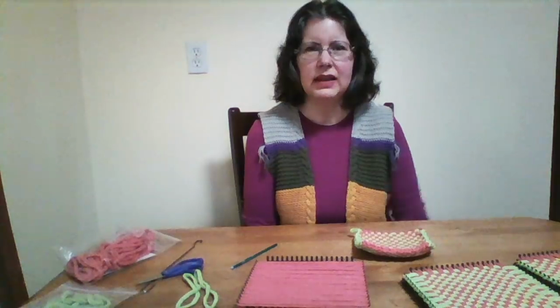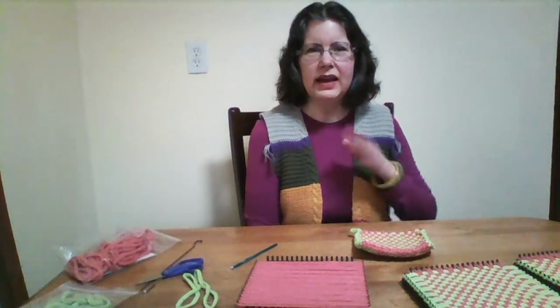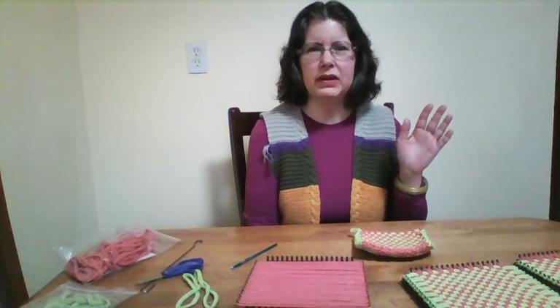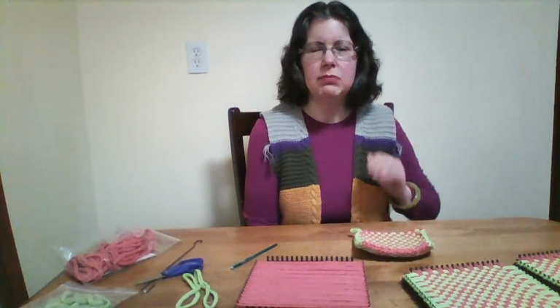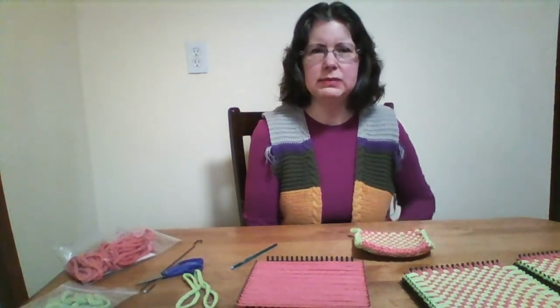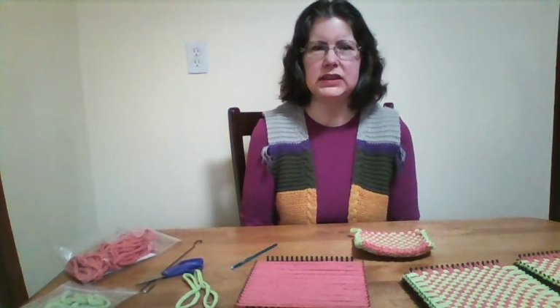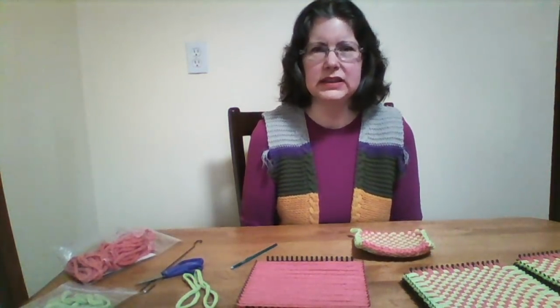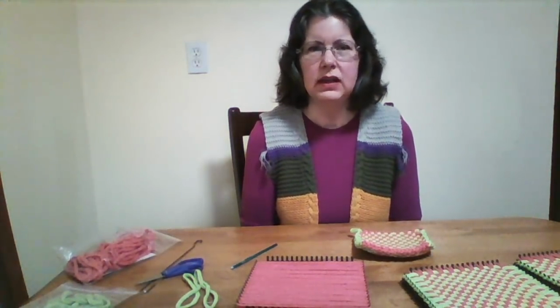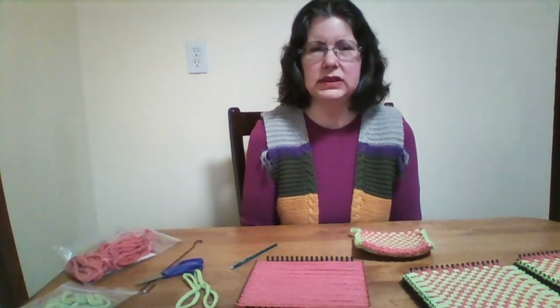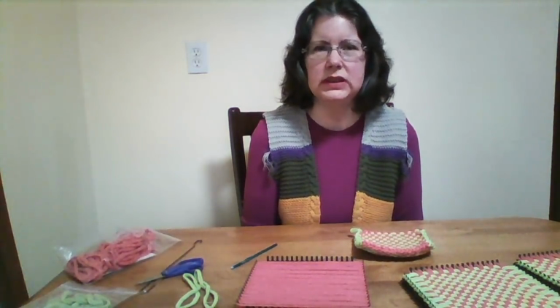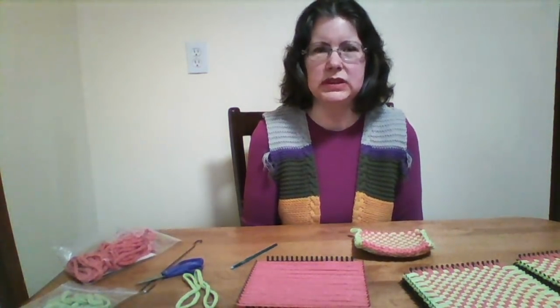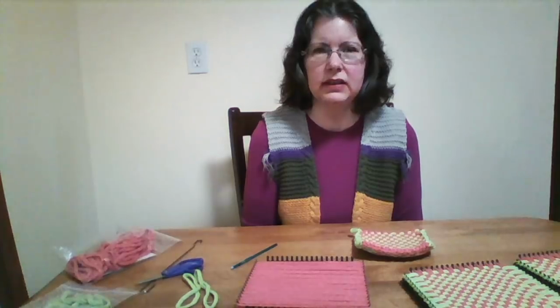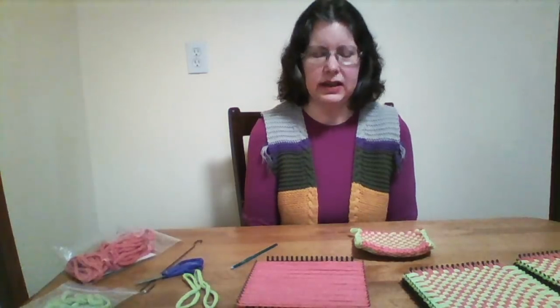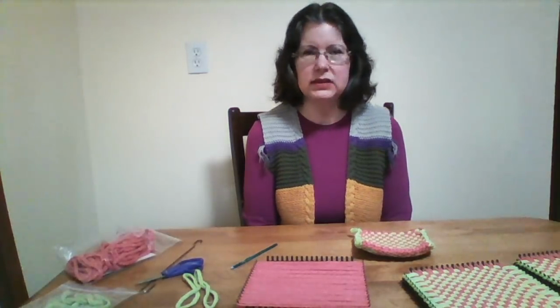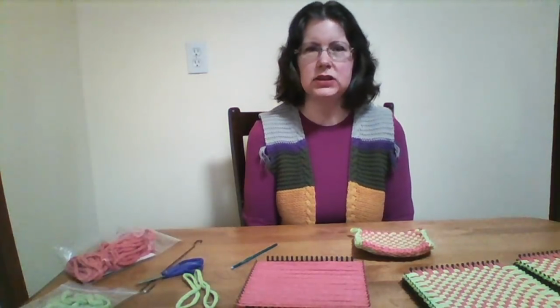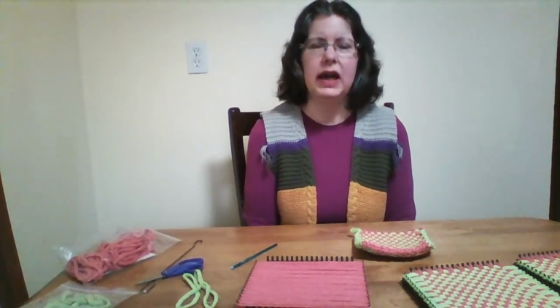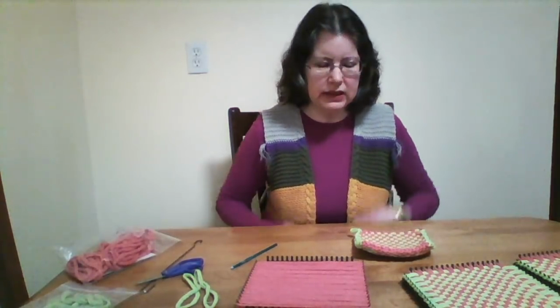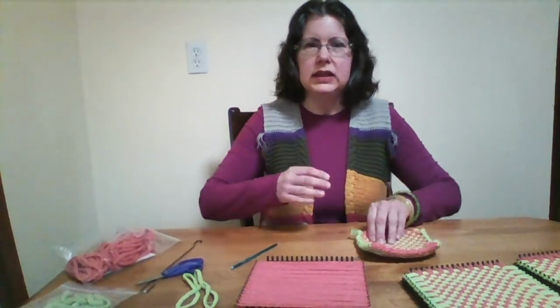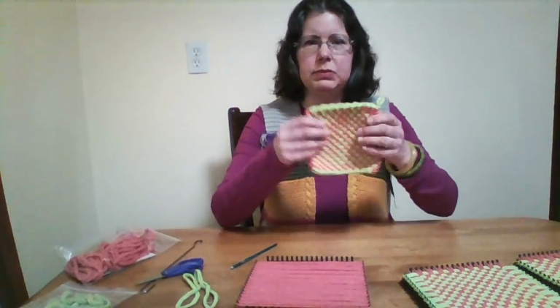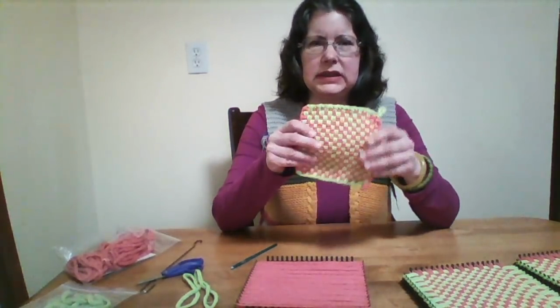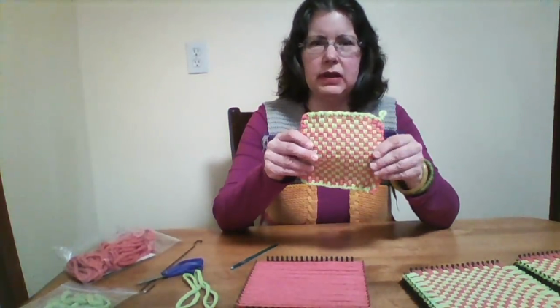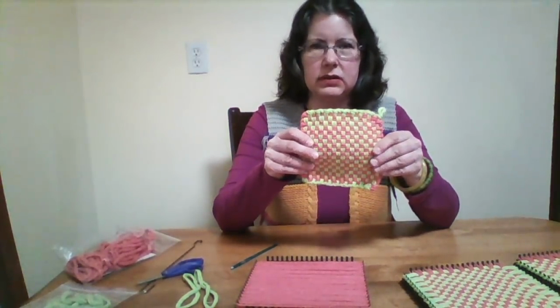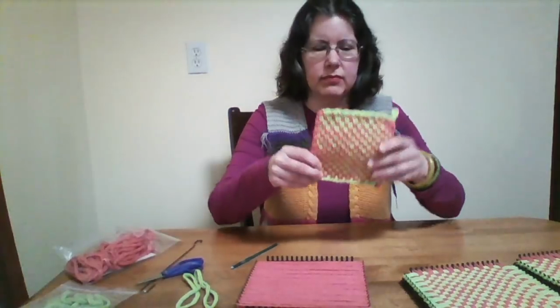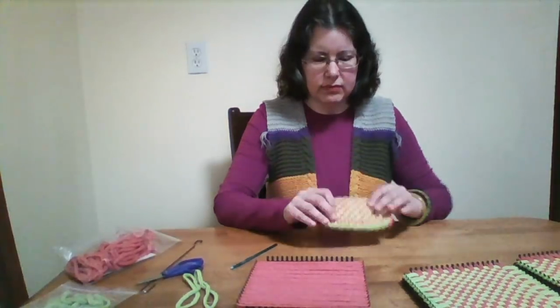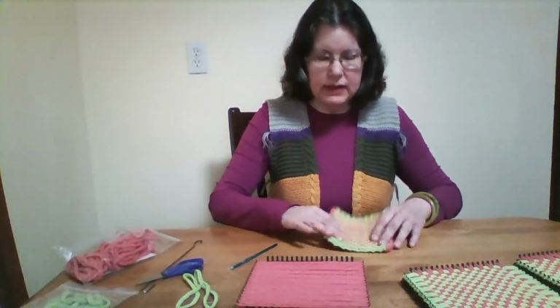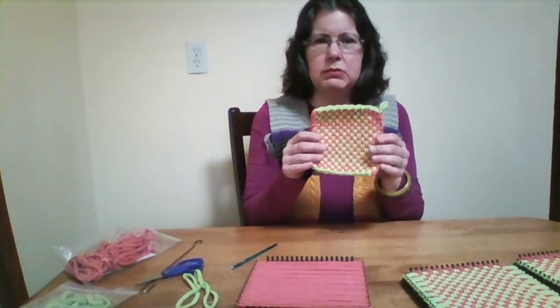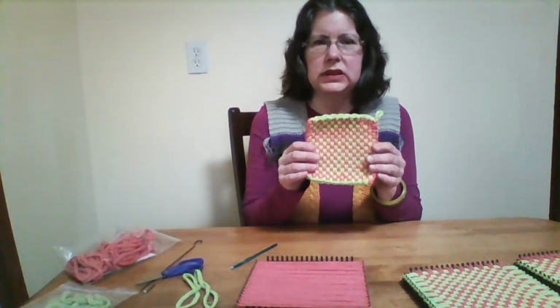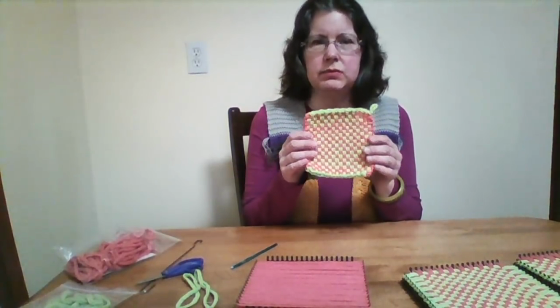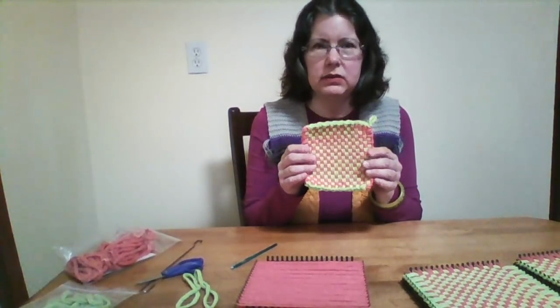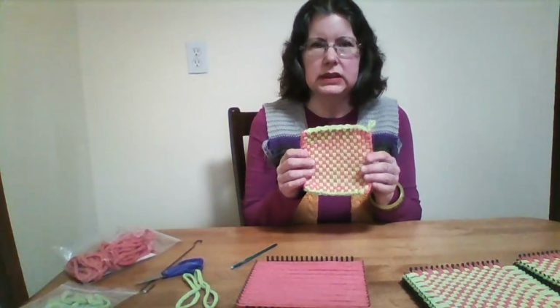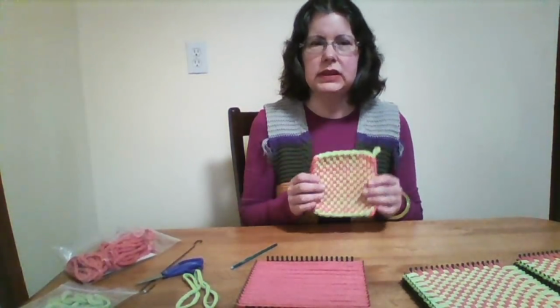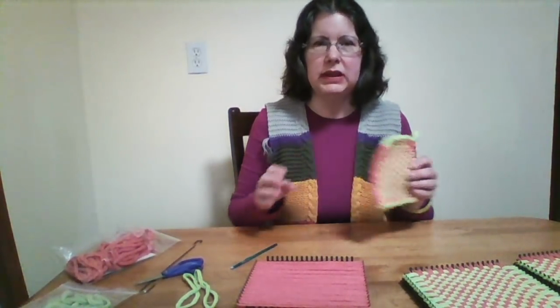Hi everybody. My name is Michelle J. Yaskill. I'm also known as Joy Michelle, and I'm here to teach you how to make a simple lace edge potholder. This is the most traditional of potholders and it's very easy to make.